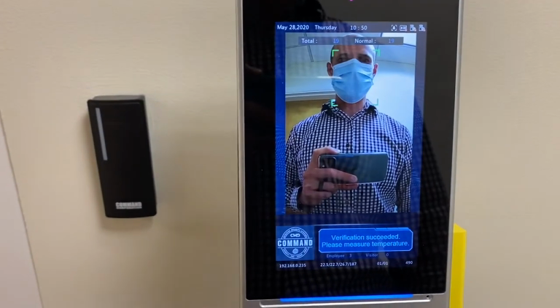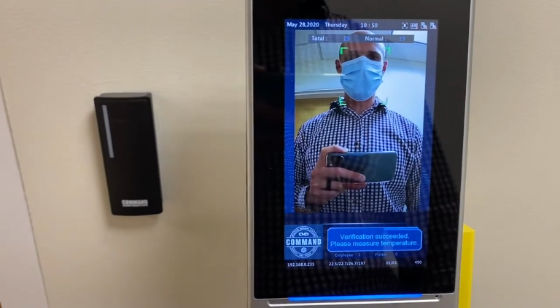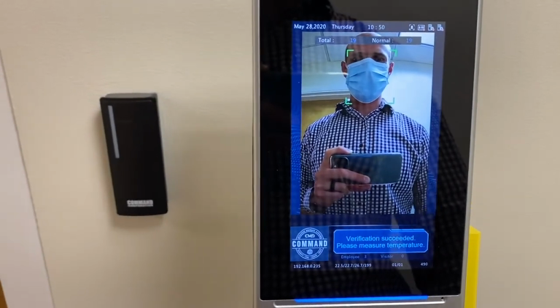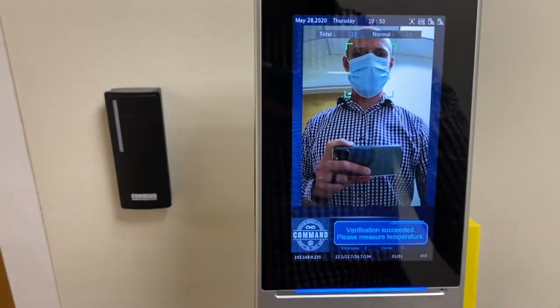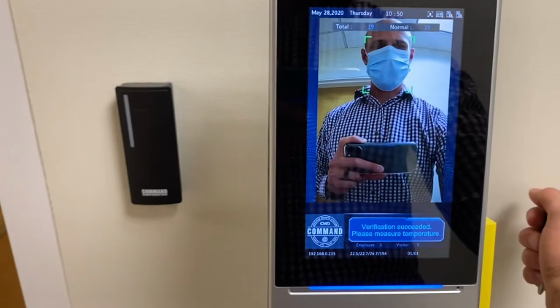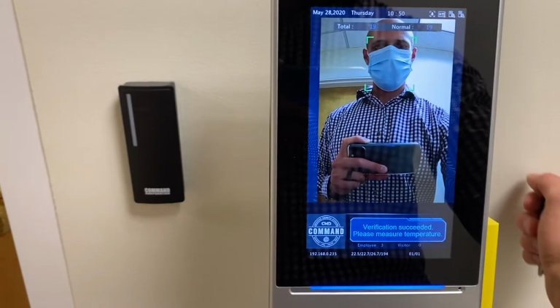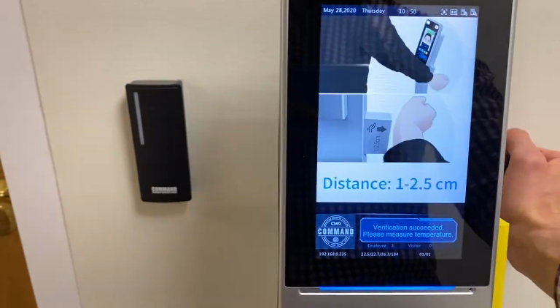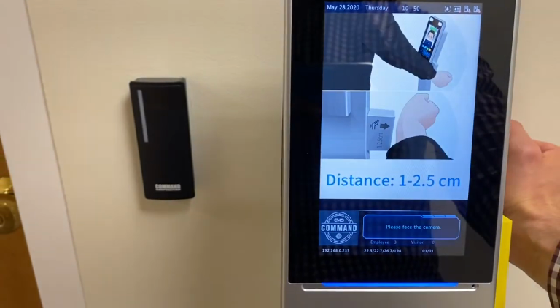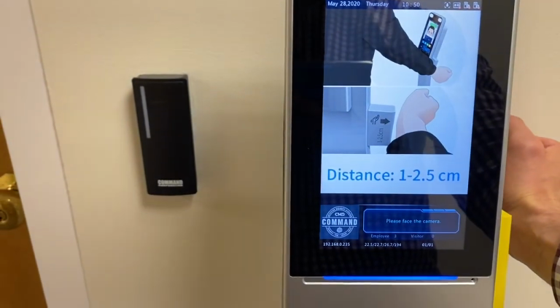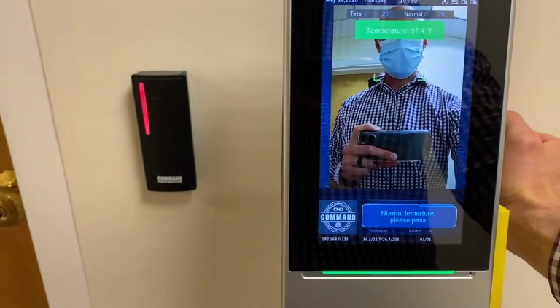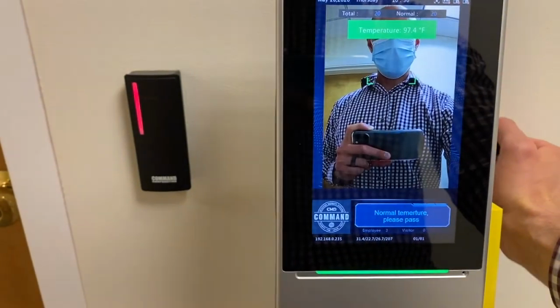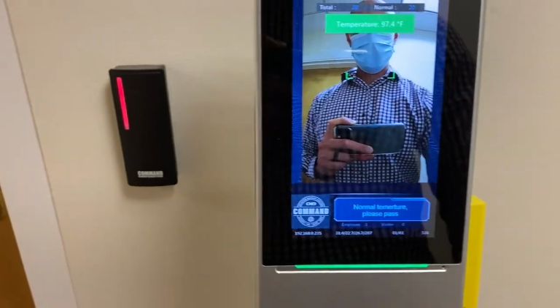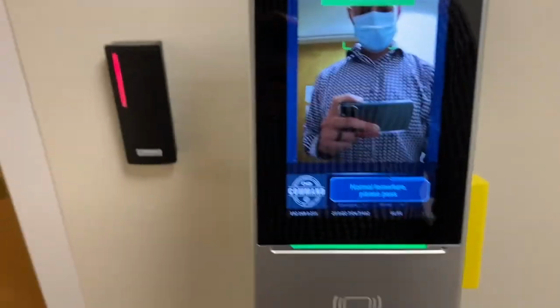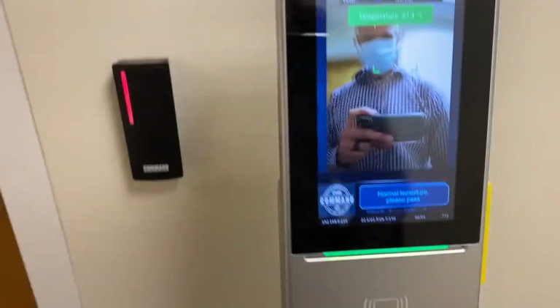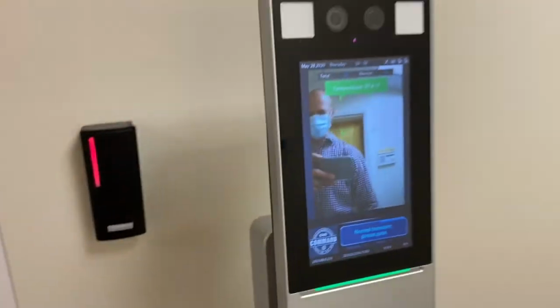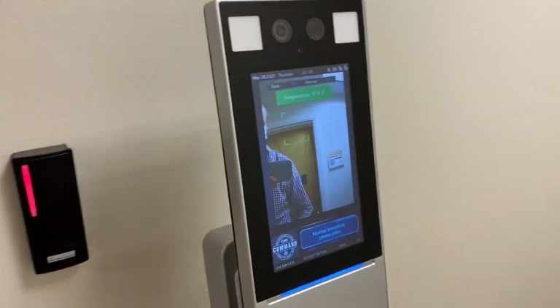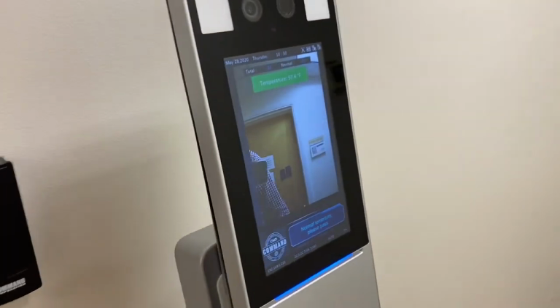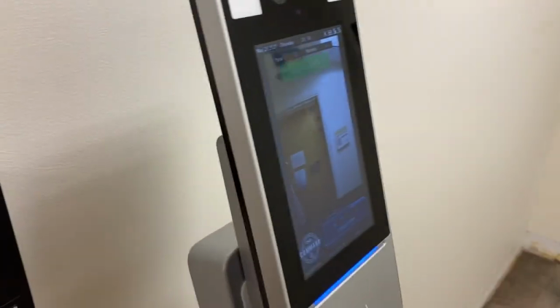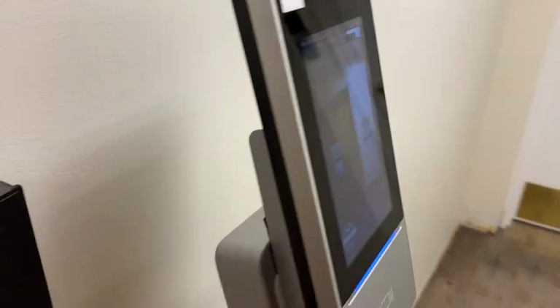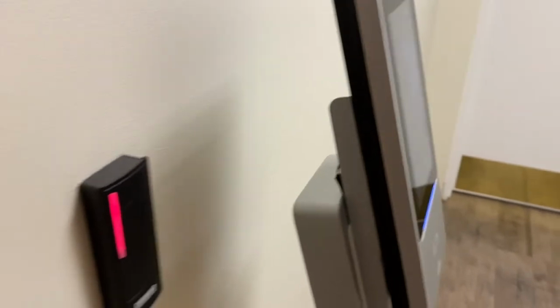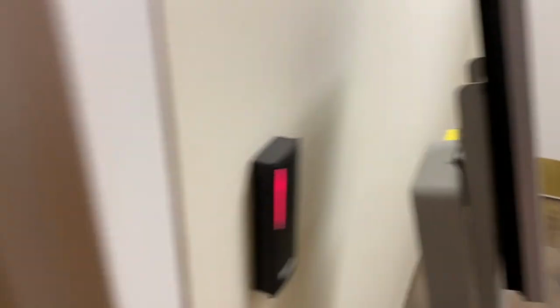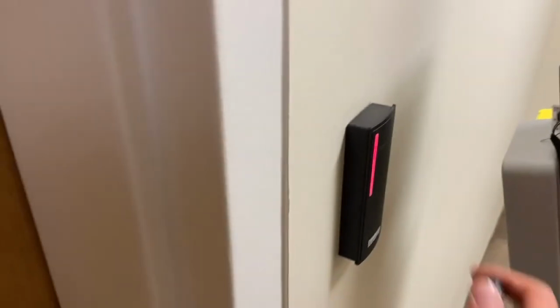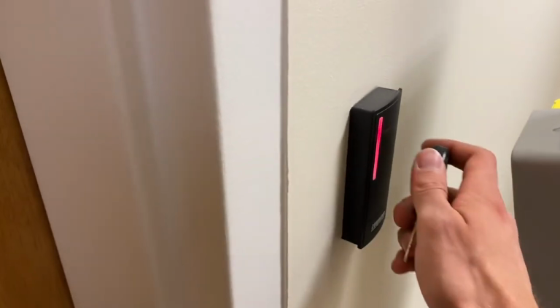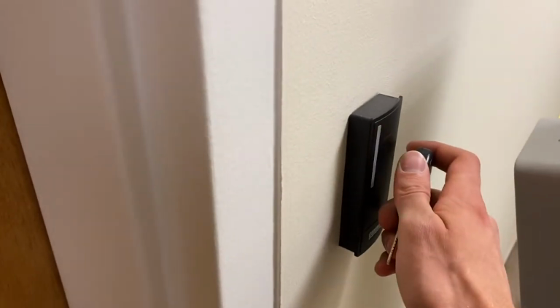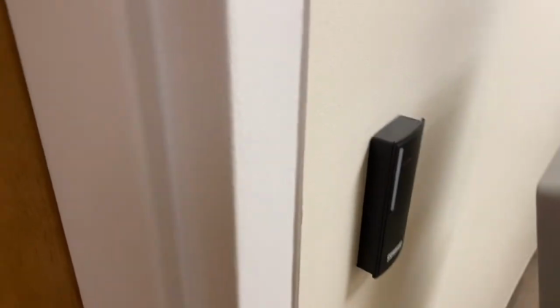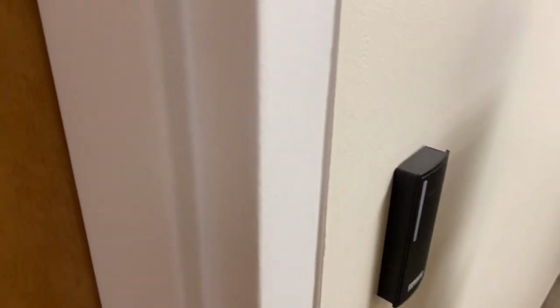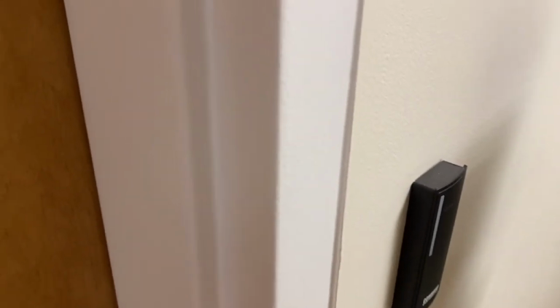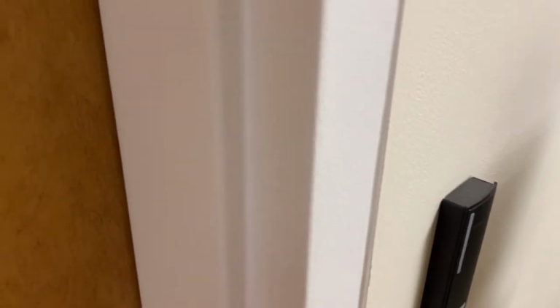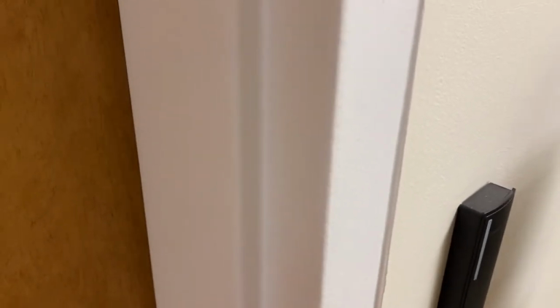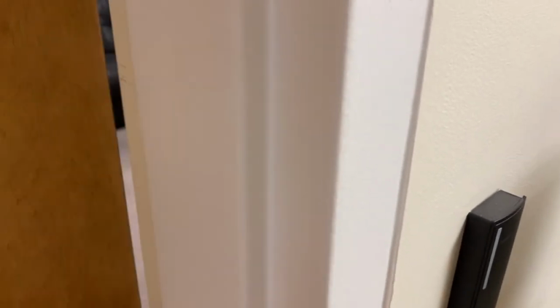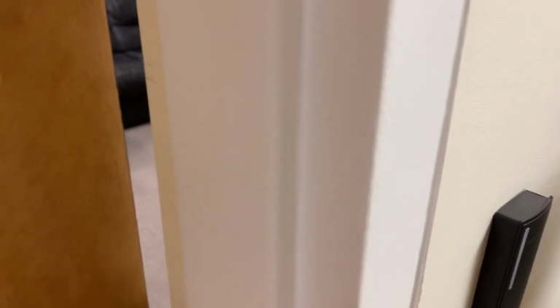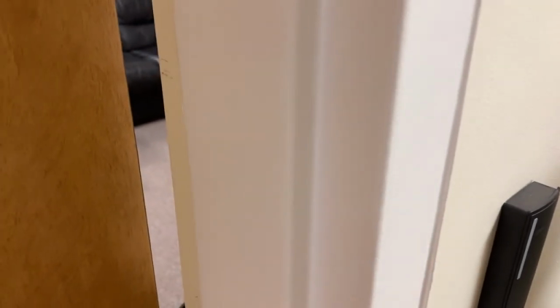Verification succeeded. Please check temperature. Normal temperature. Please proceed. And now I can open my door.